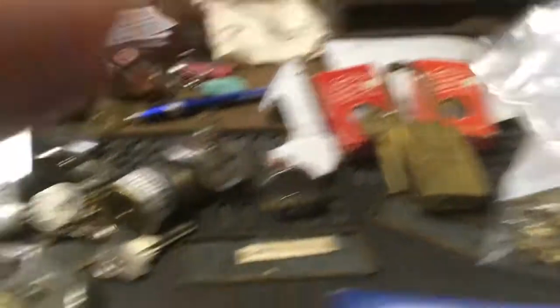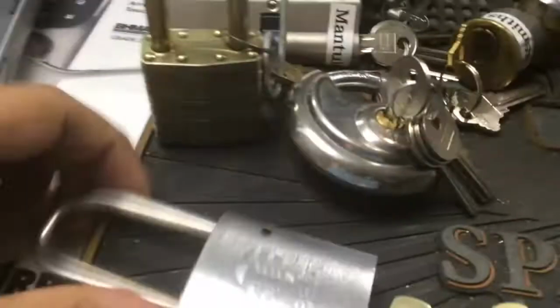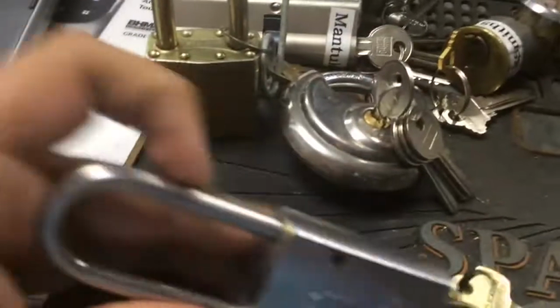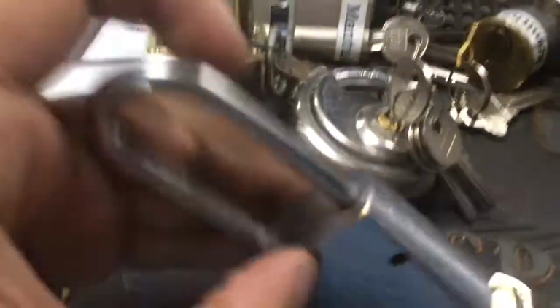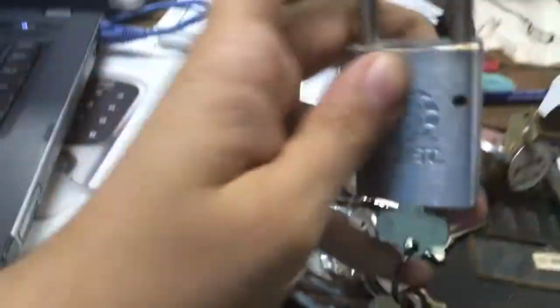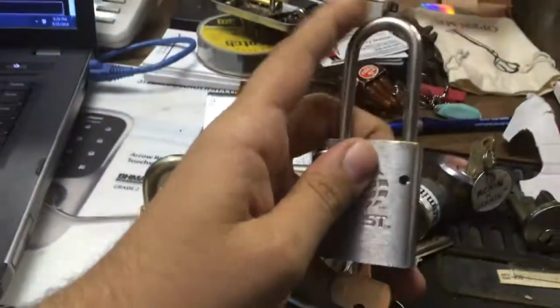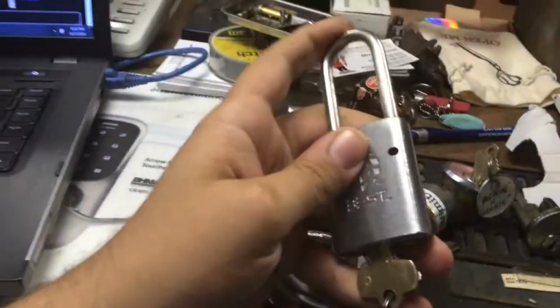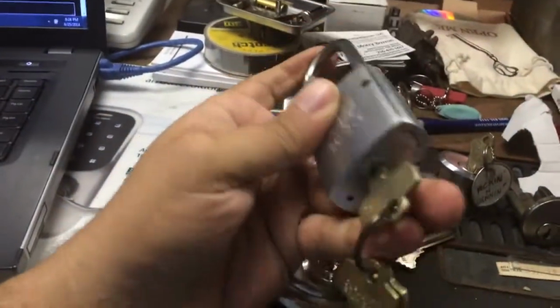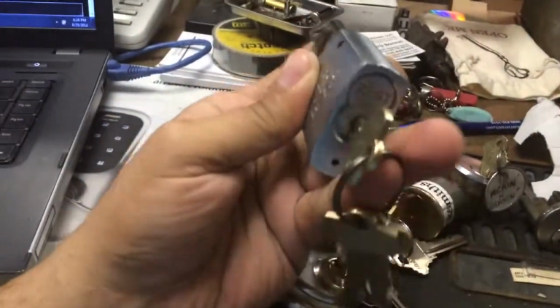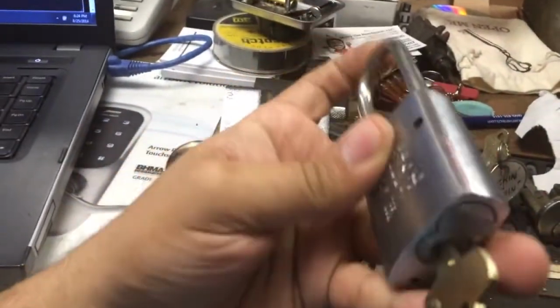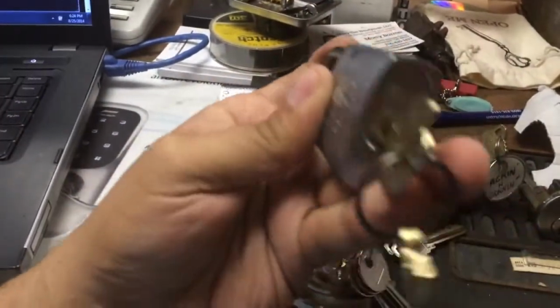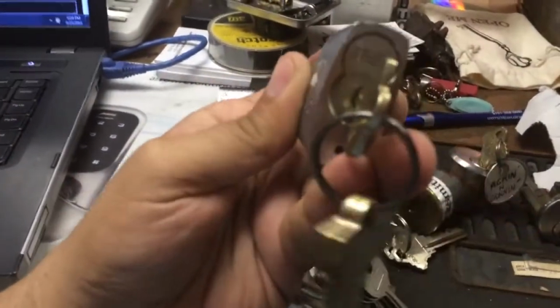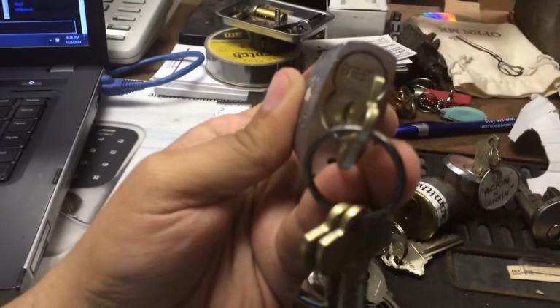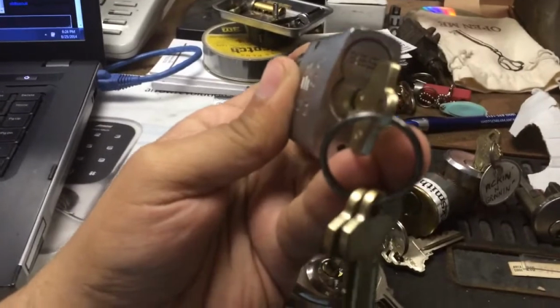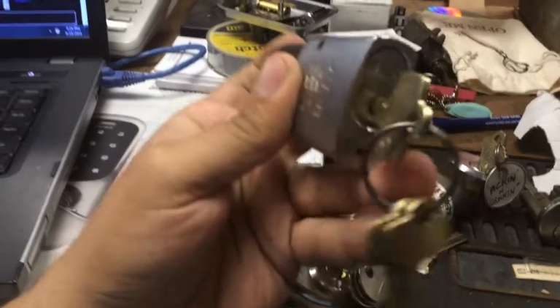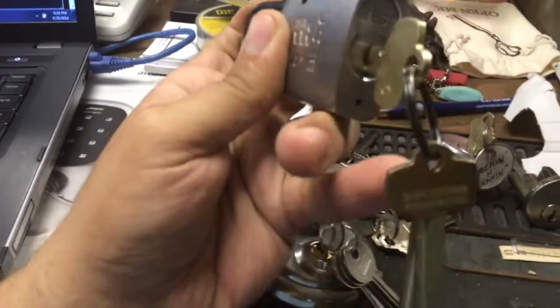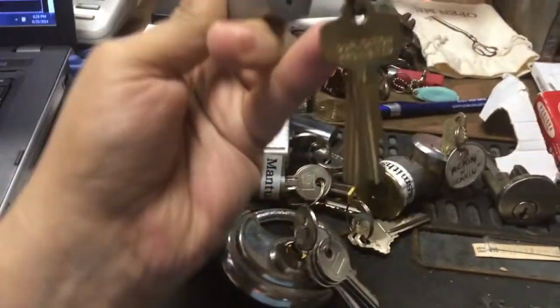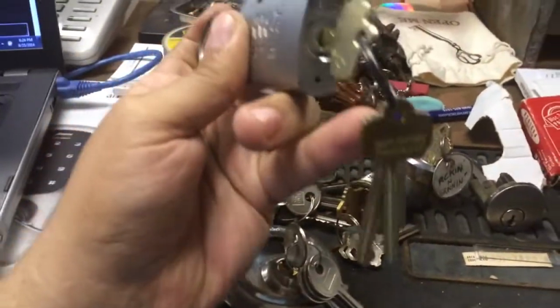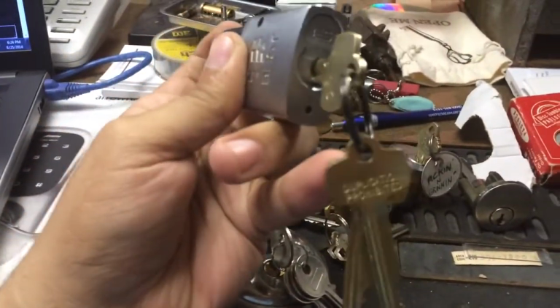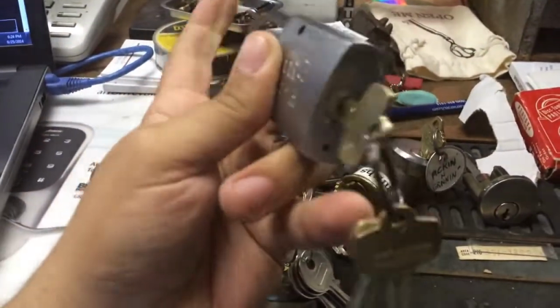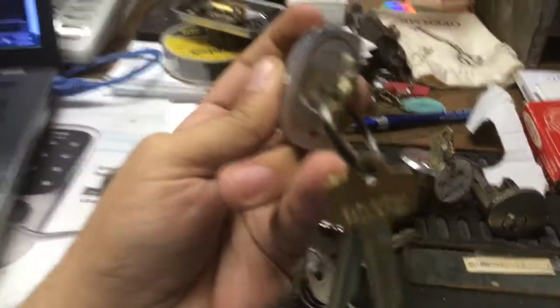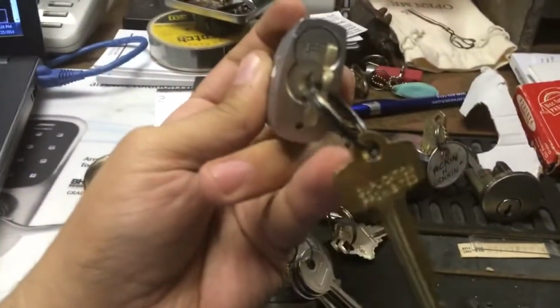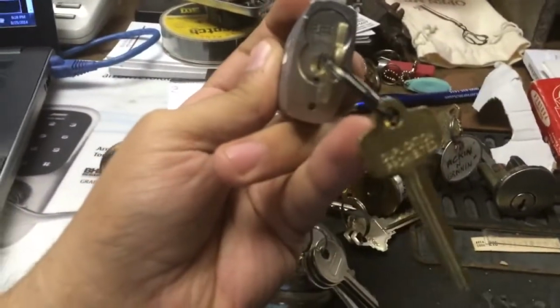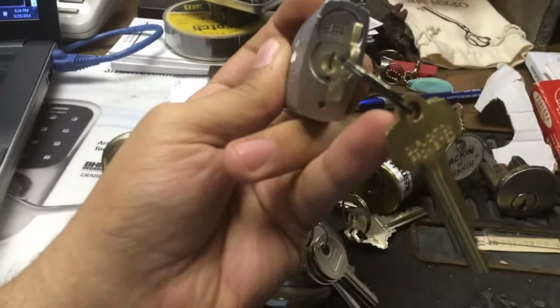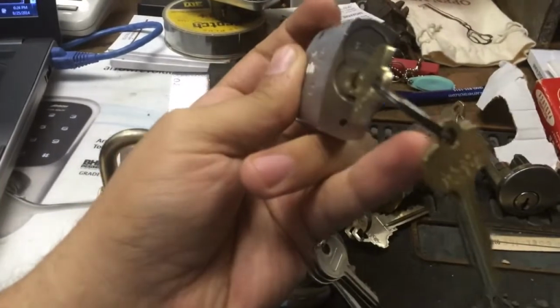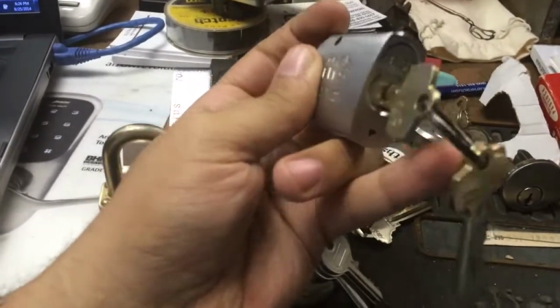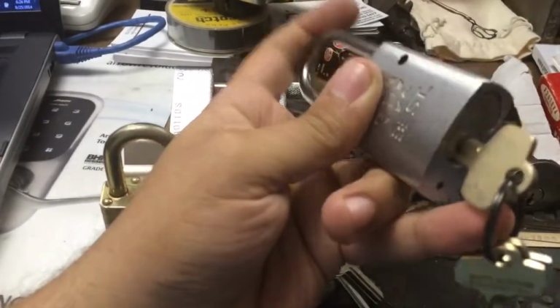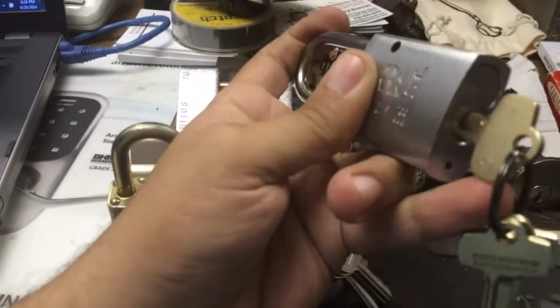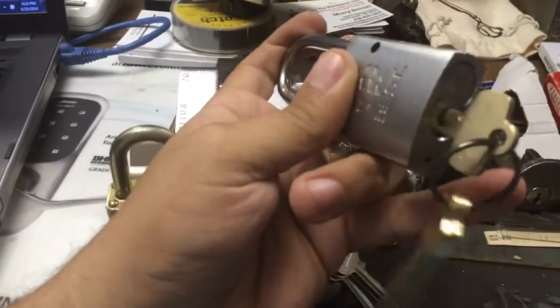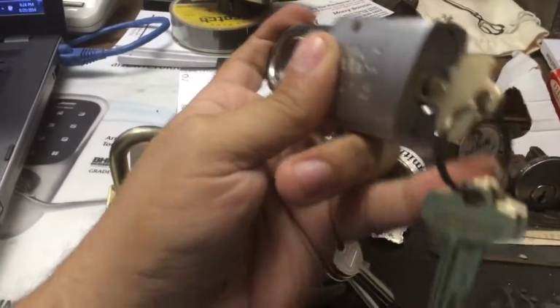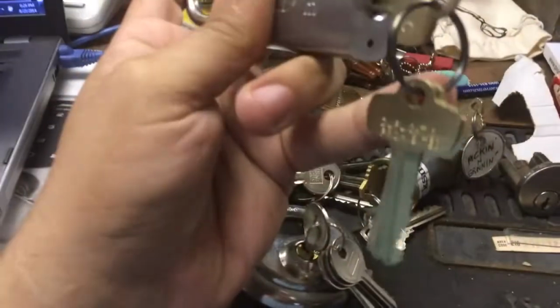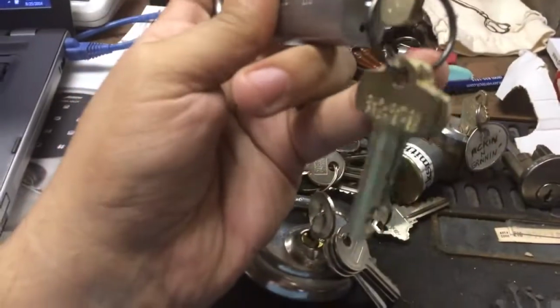We've got a Best padlock. This is missing the actuator, the ball bearings, and the spring, but it's got a core with operating and control keys. So it's still good for holding practice cores. Can't actually be used in the field, but very nice.